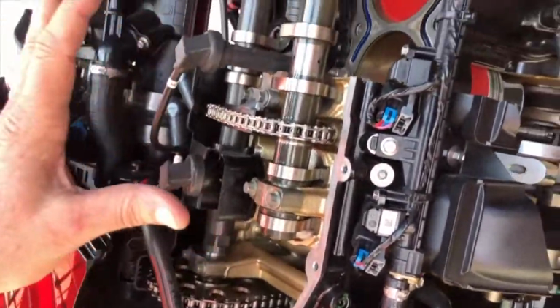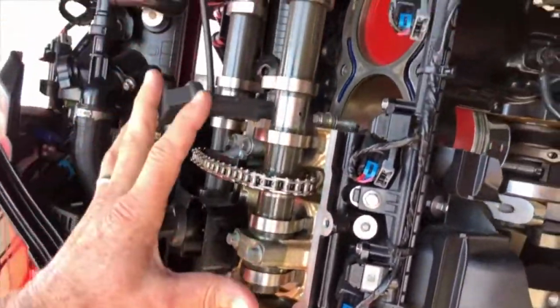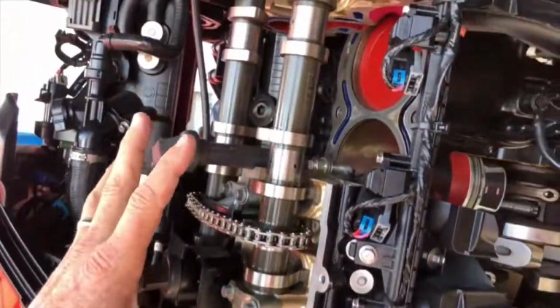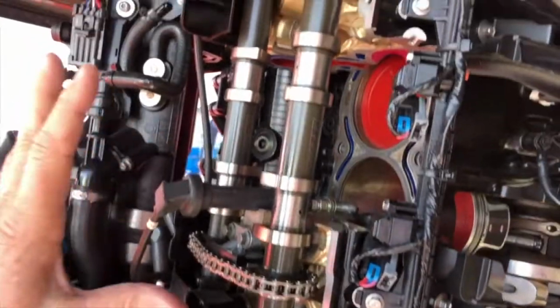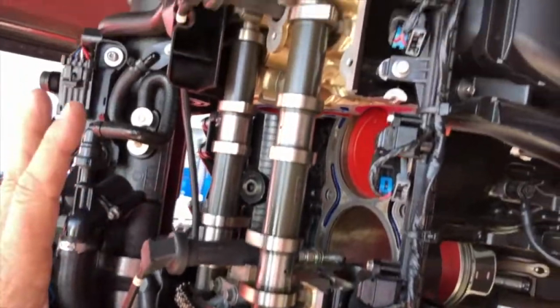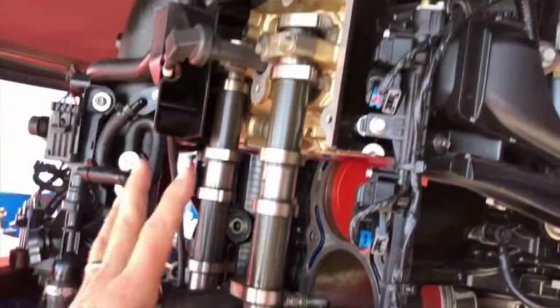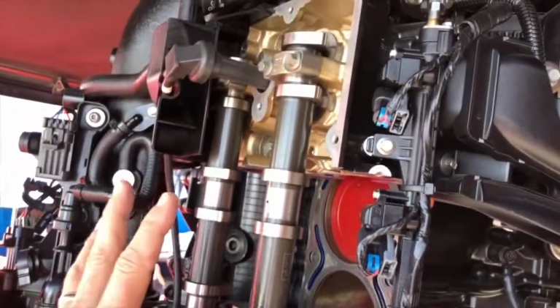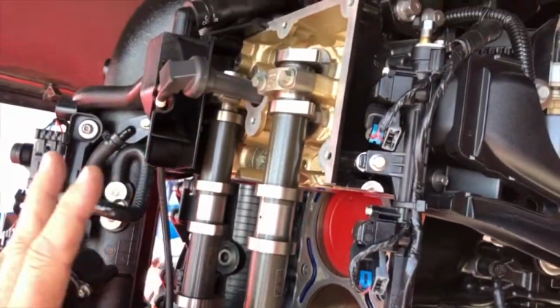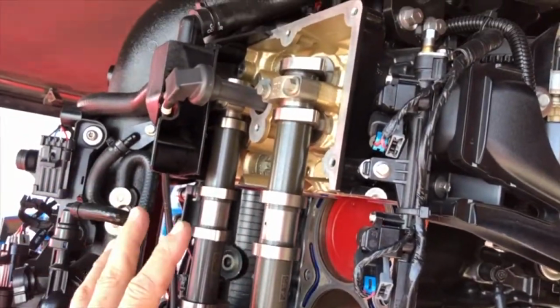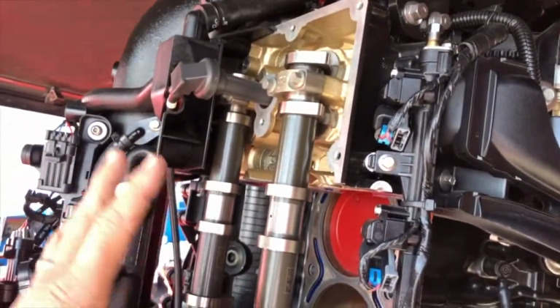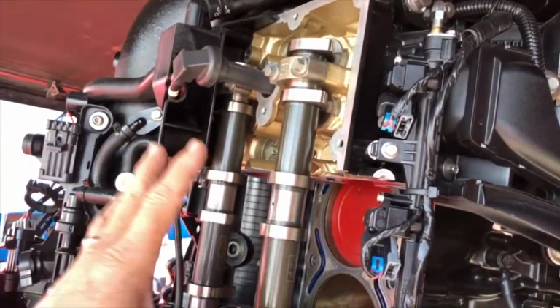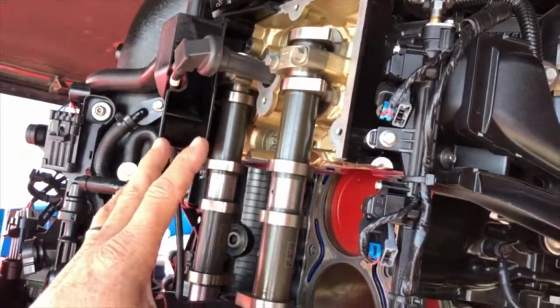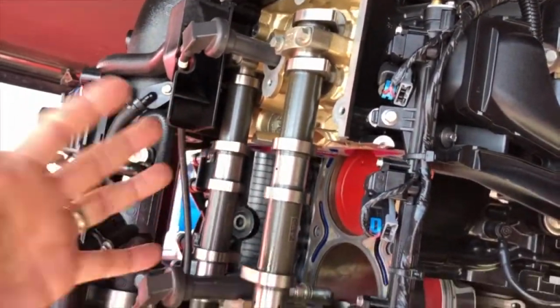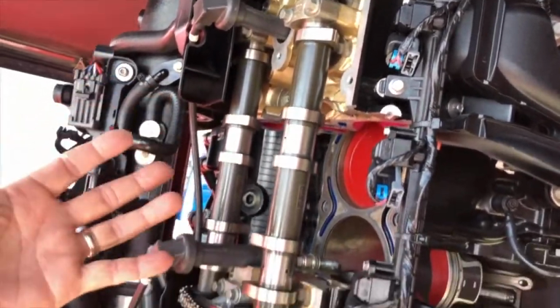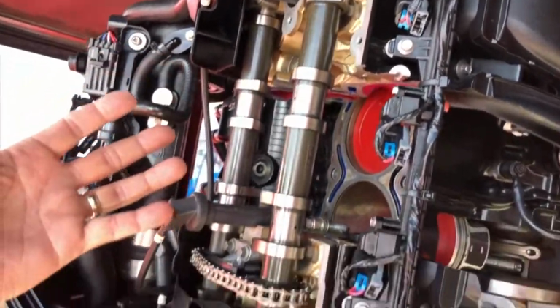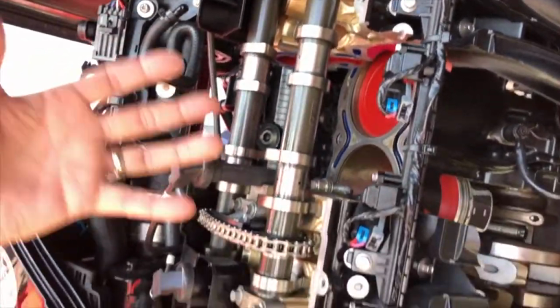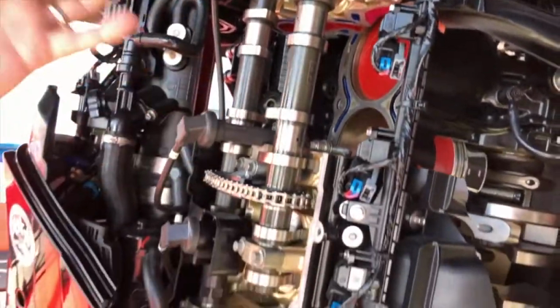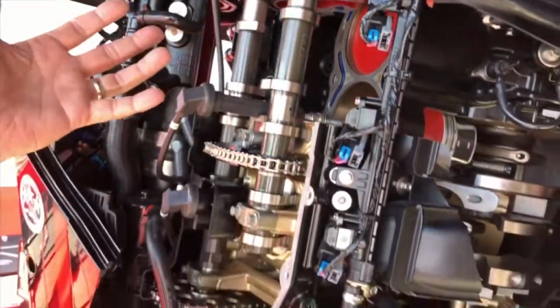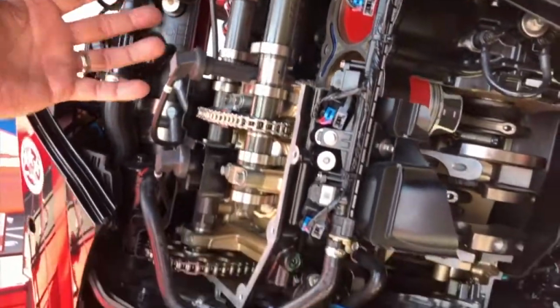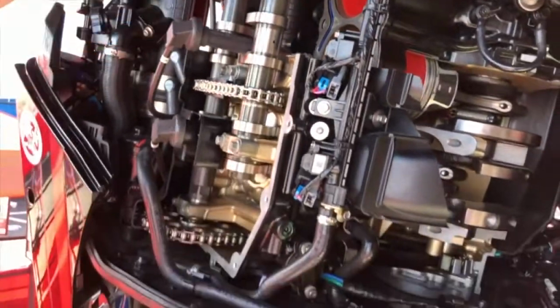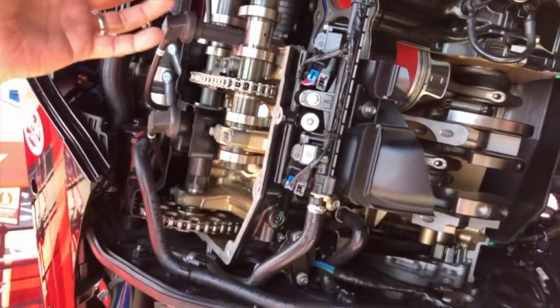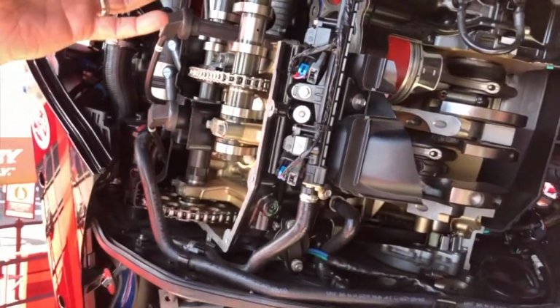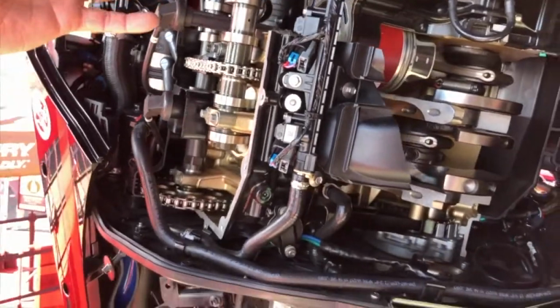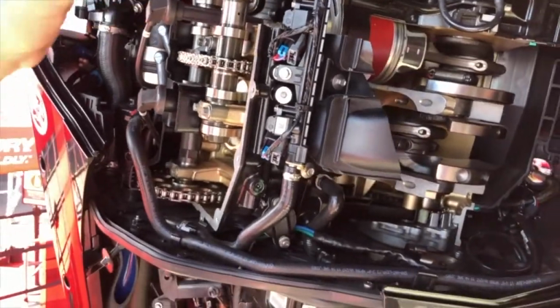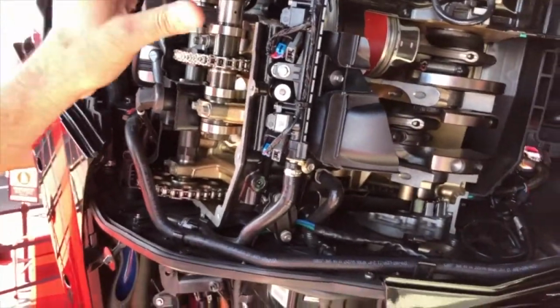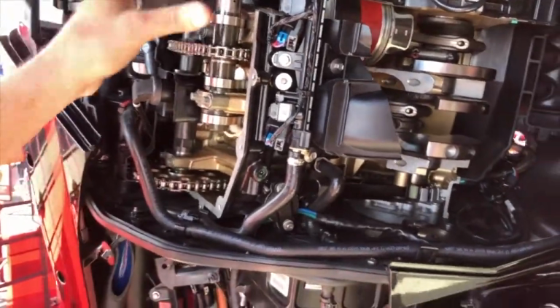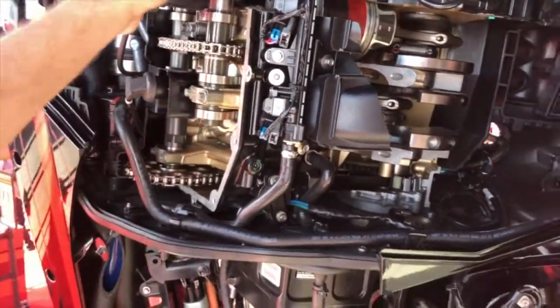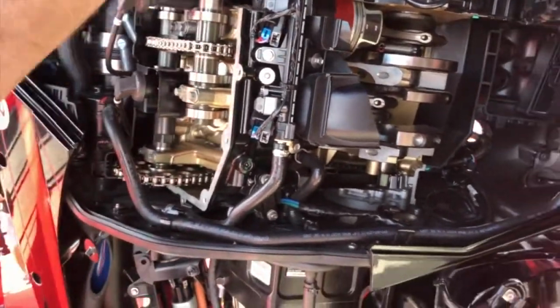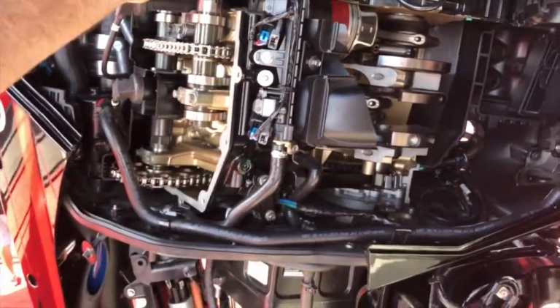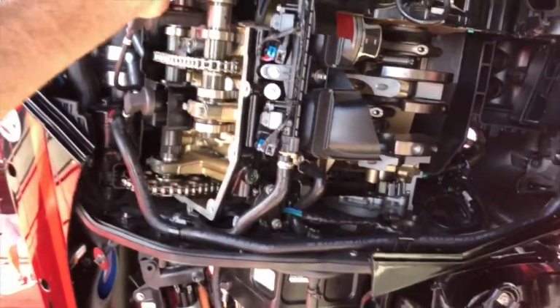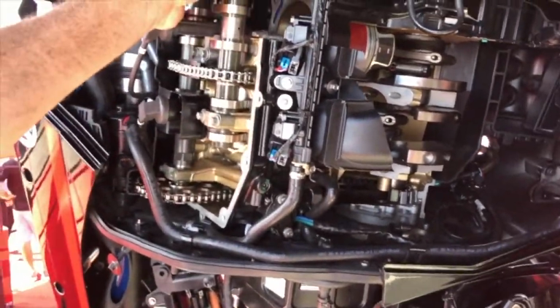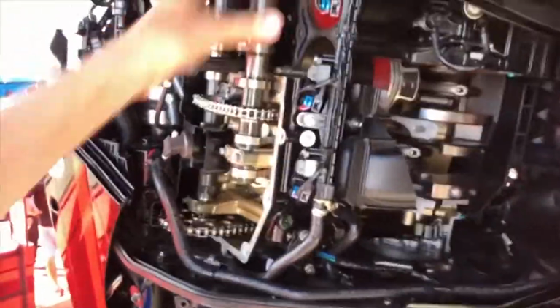So for the life of your engine, you don't have to do any valve maintenance whatsoever. Unlike our competitors, who have to do valve maintenance every 400 or 500 hours — with this engine, lifetime, no valve maintenance.